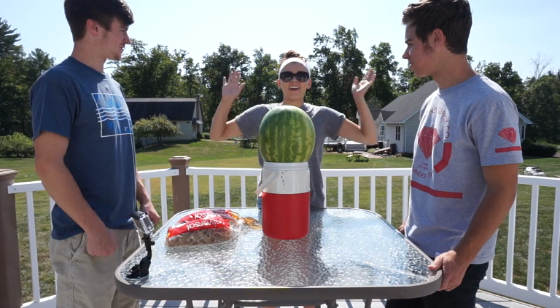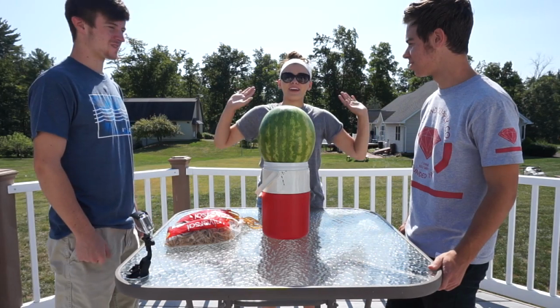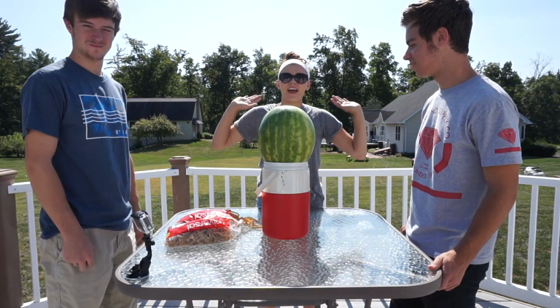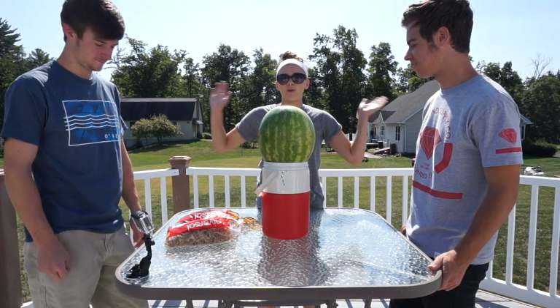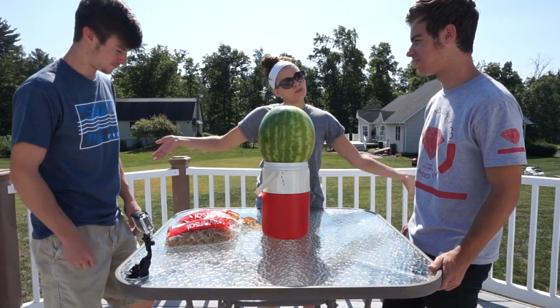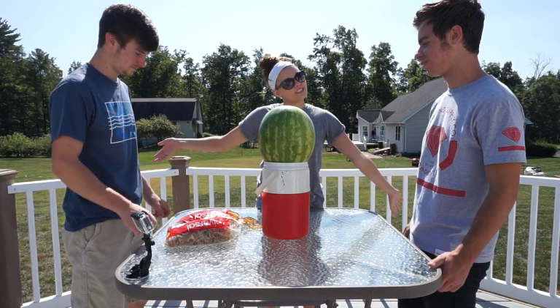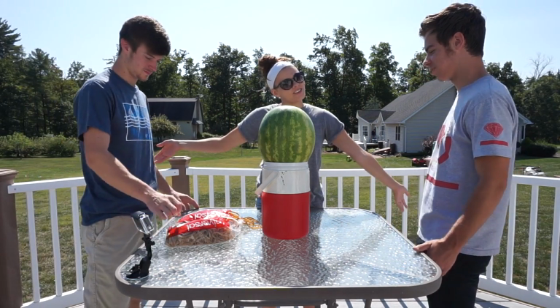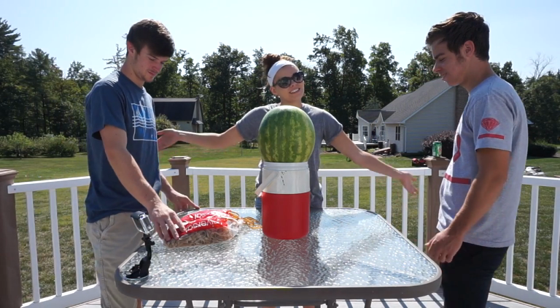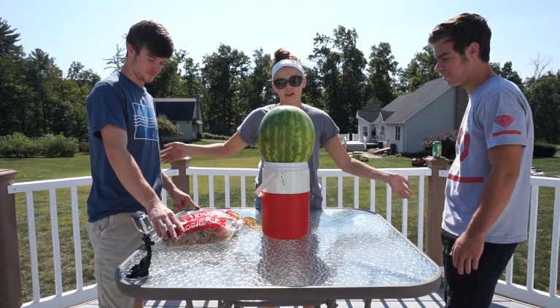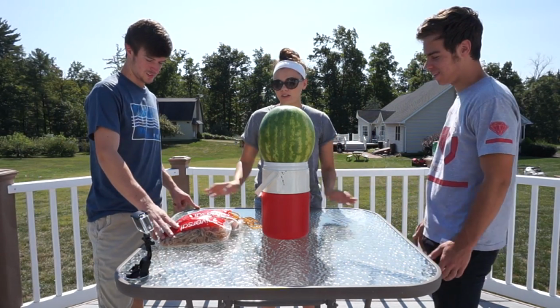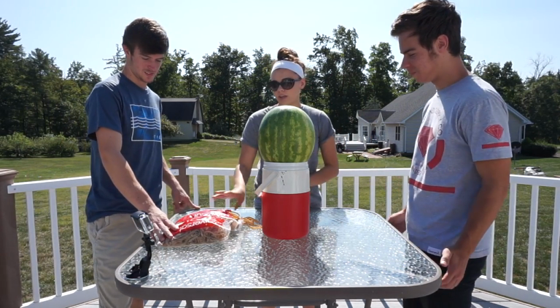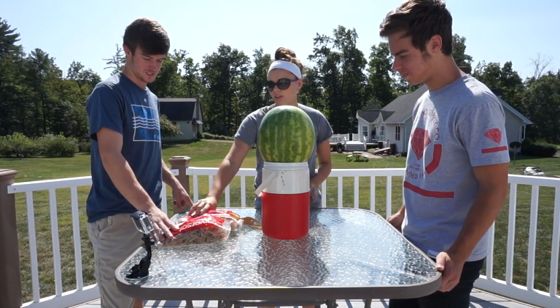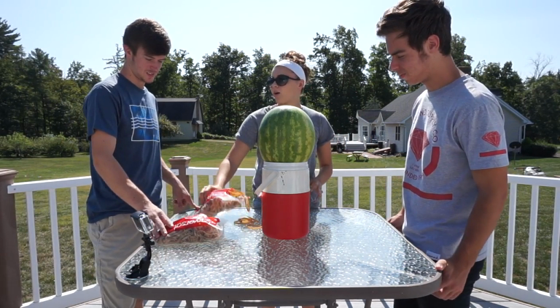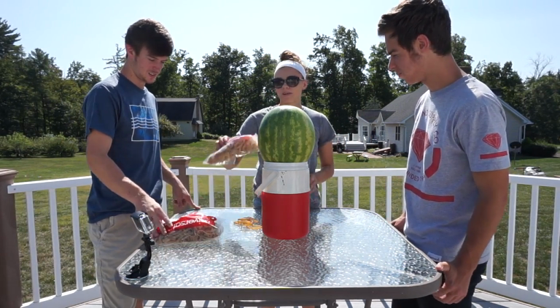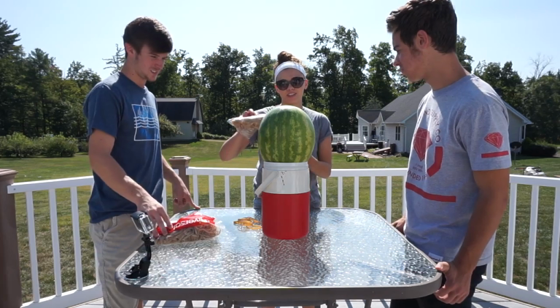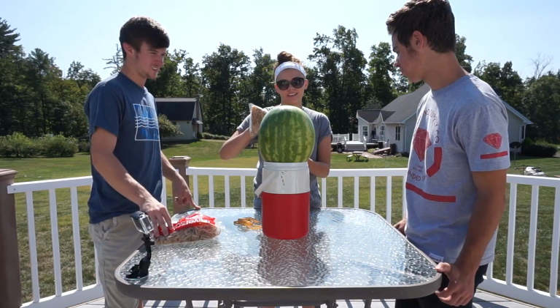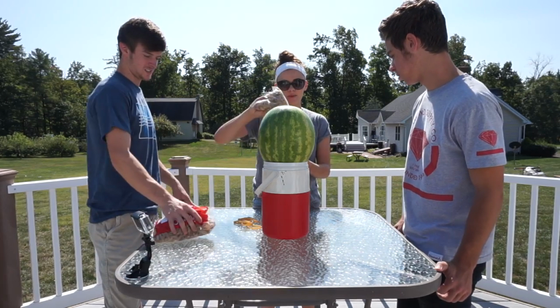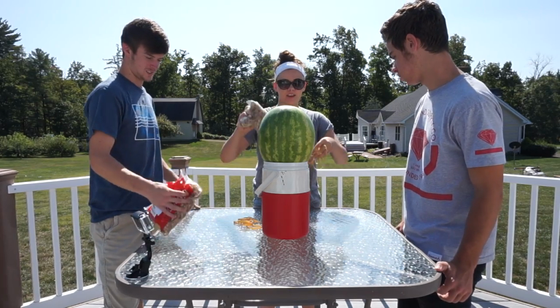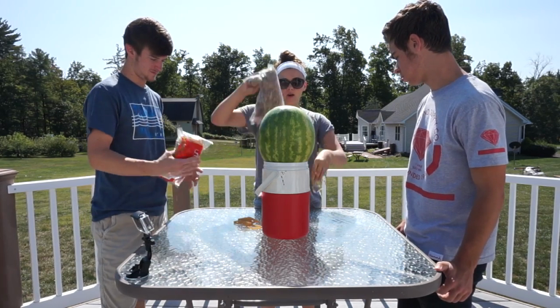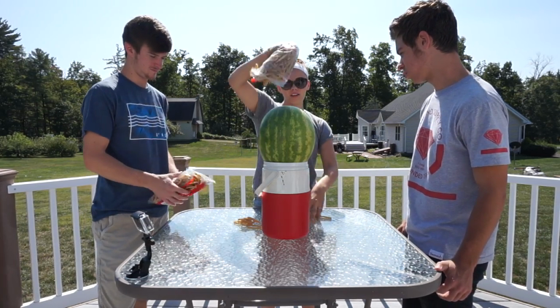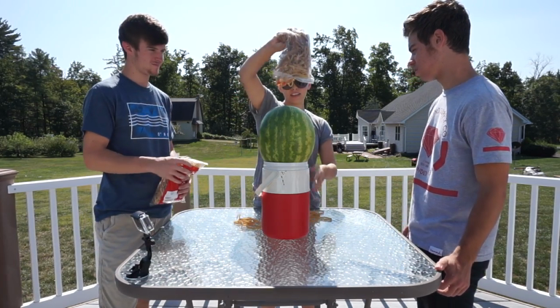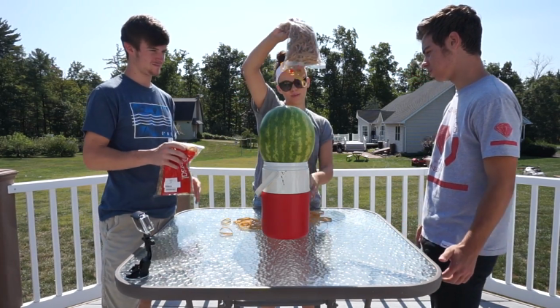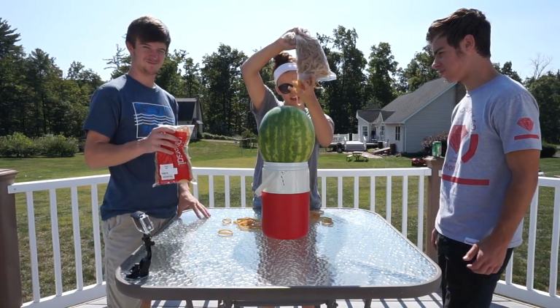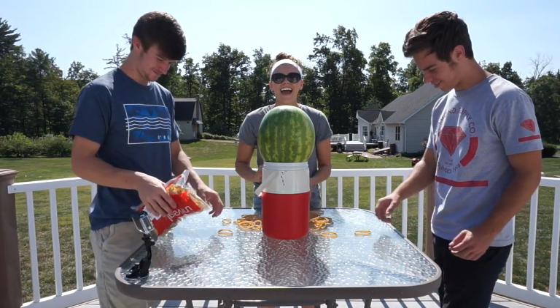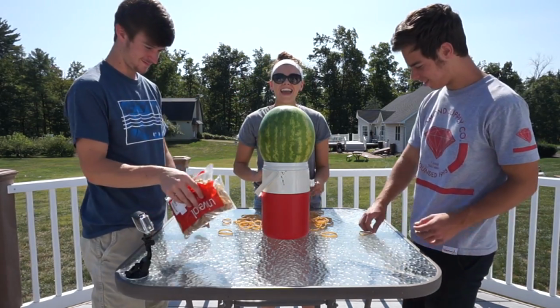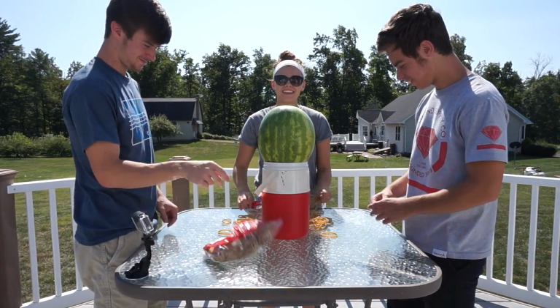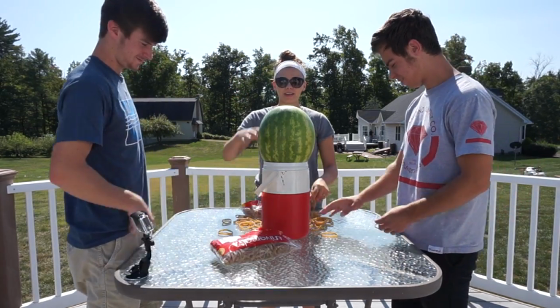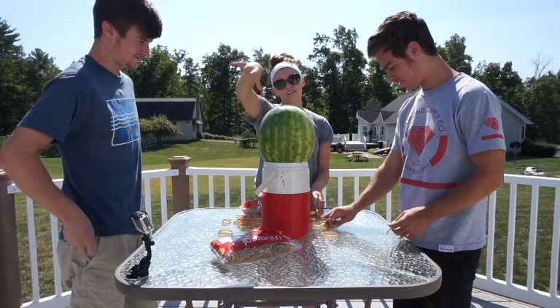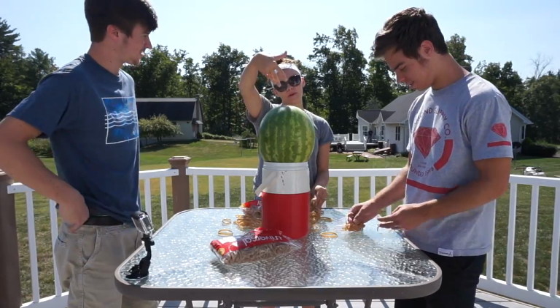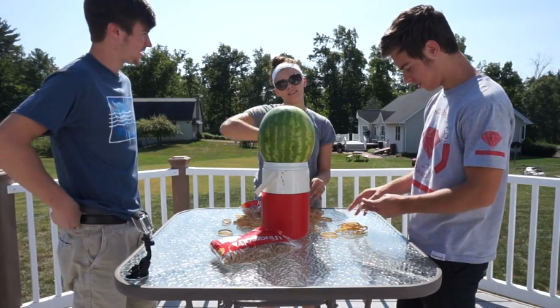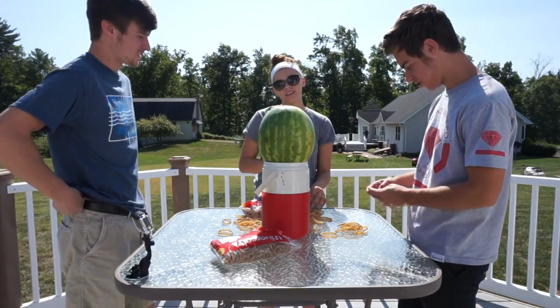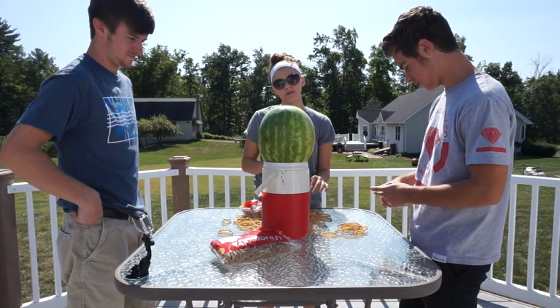Hi everyone, and welcome to our channel! Today we are doing the watermelon challenge. We take all of these rubber bands and put them over this watermelon until it explodes.